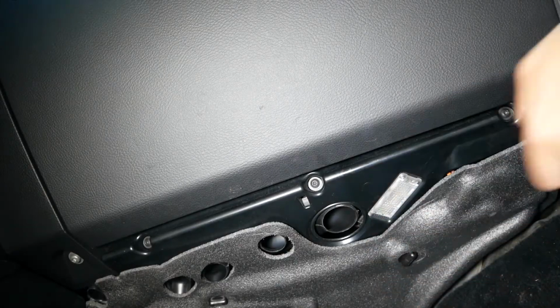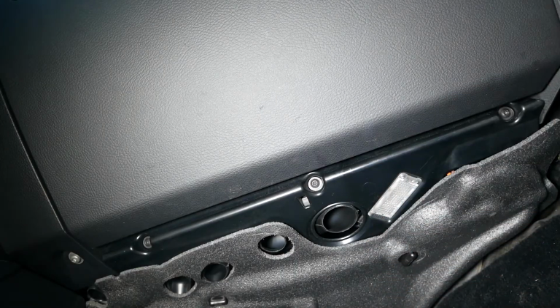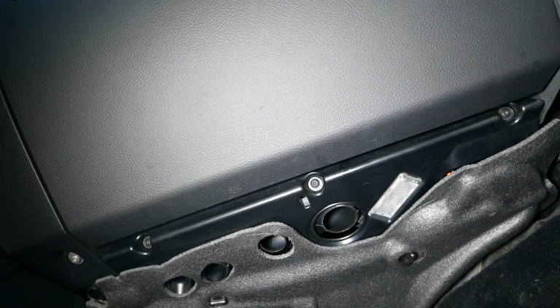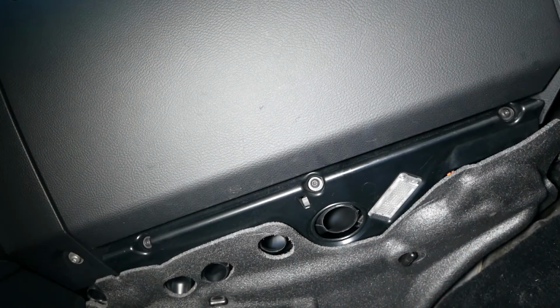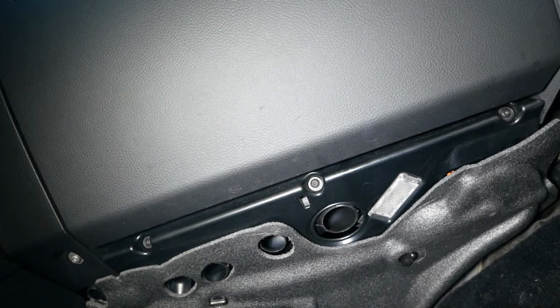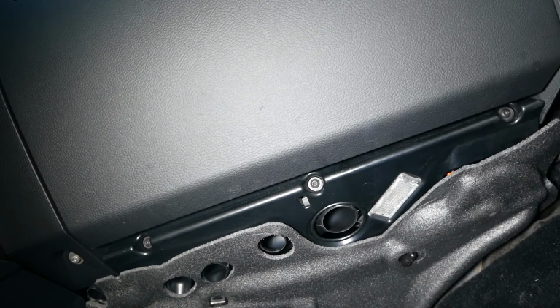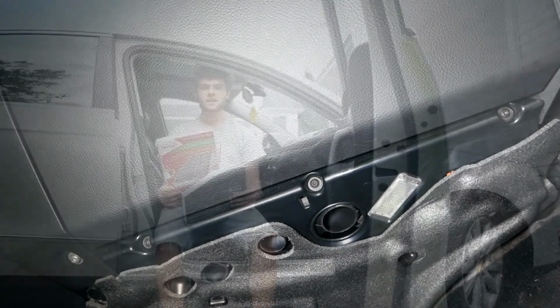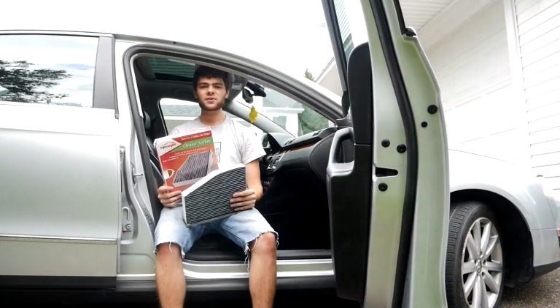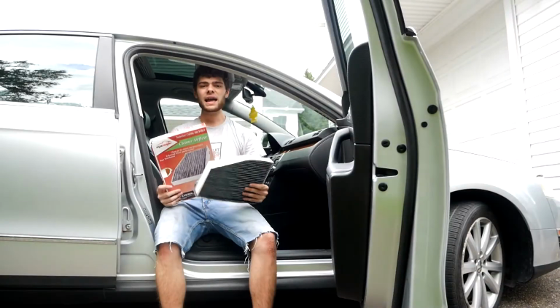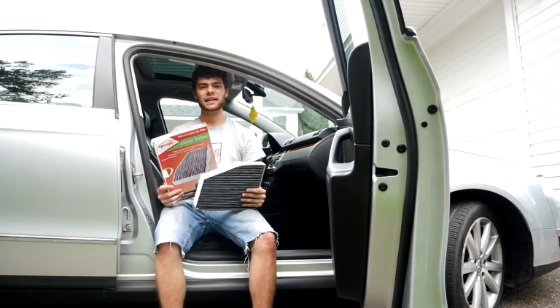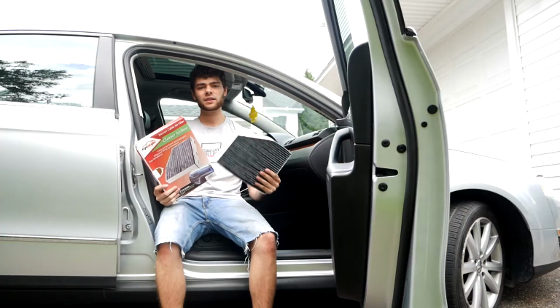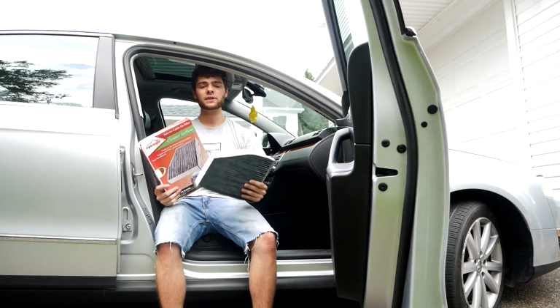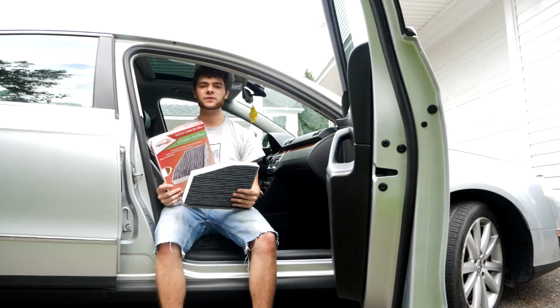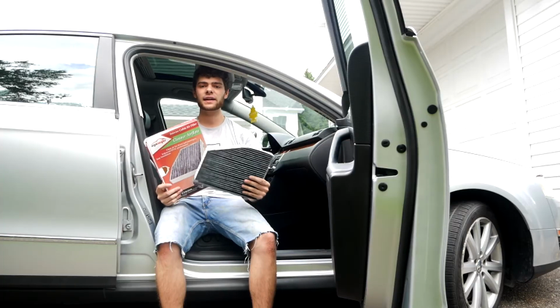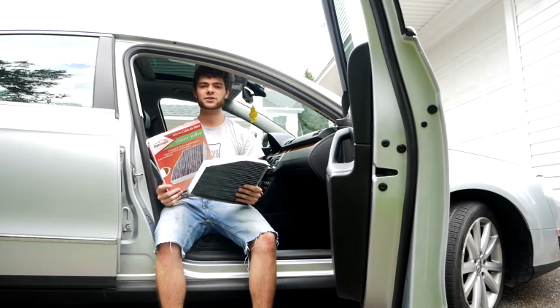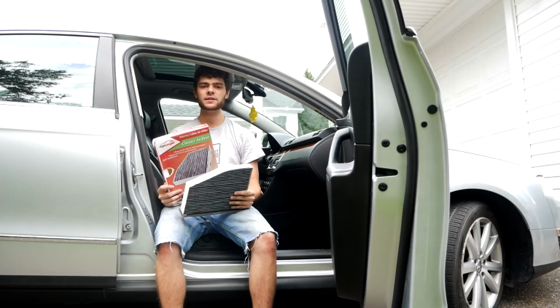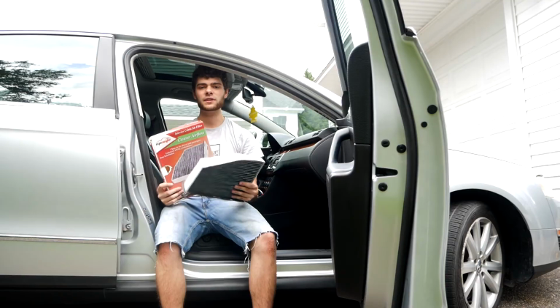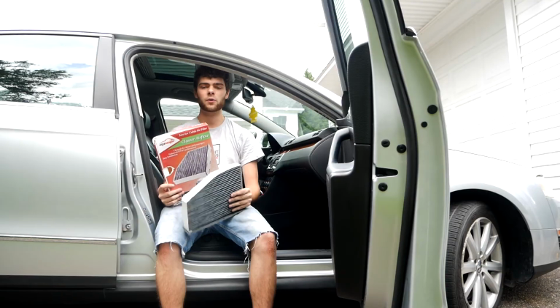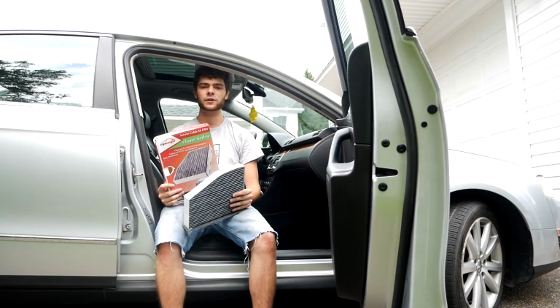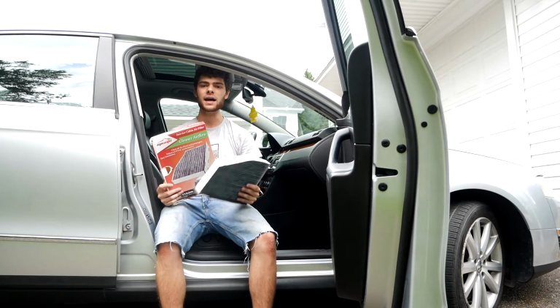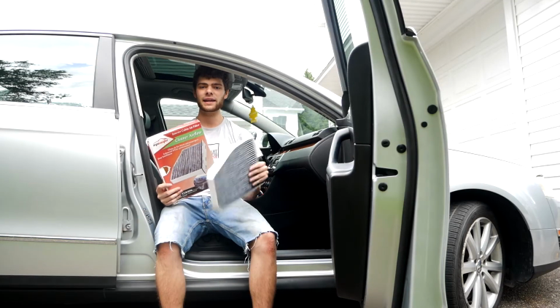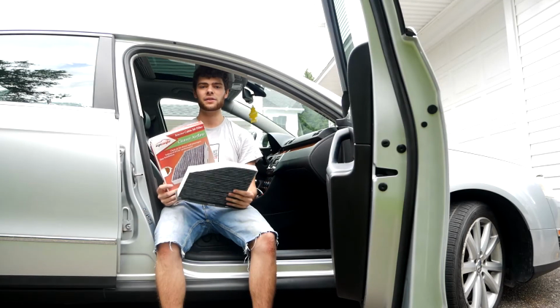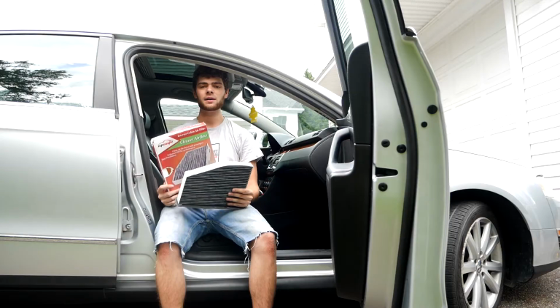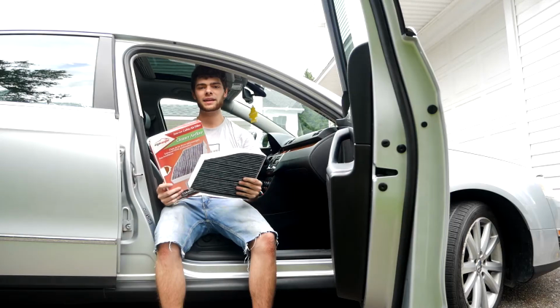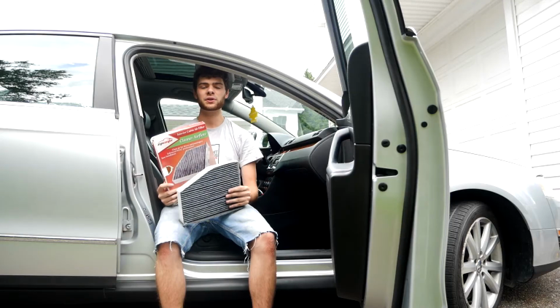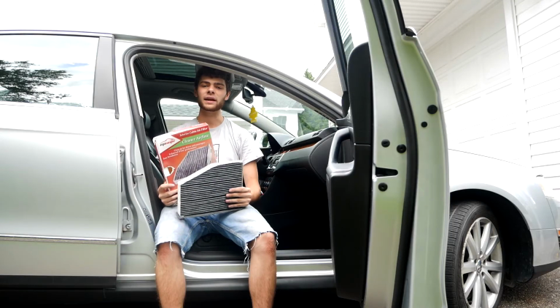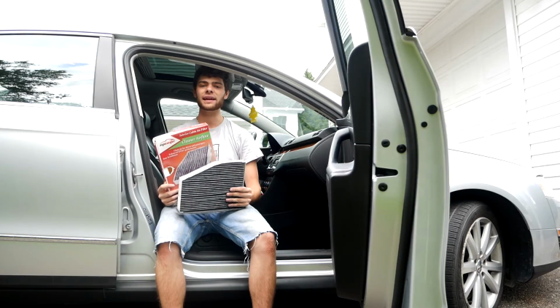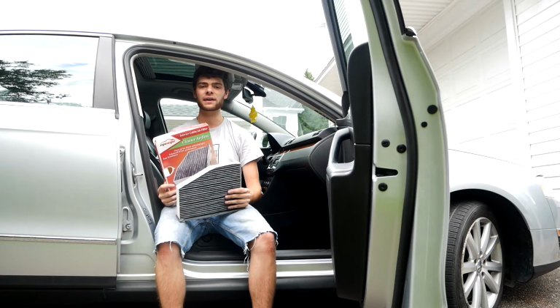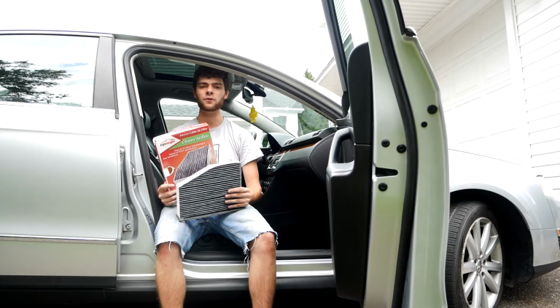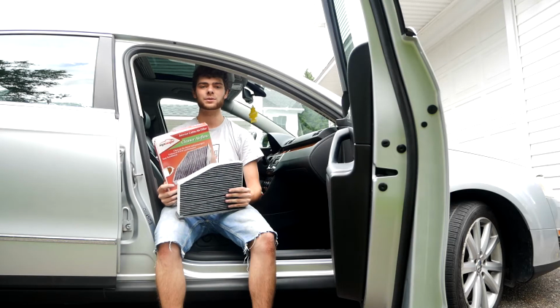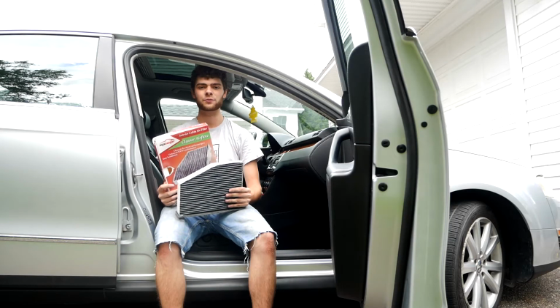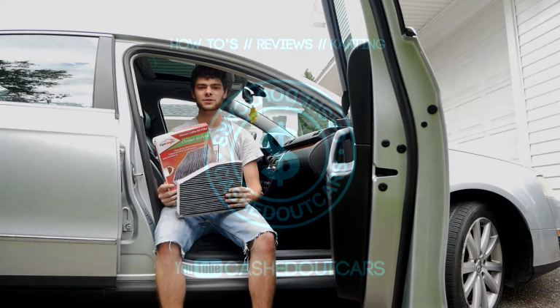And that's all it takes to change your cabin air filter. The link for these filters is in the description, so if you need to pick one up for your Passat get it down there. Please like this video if you found it helpful and subscribe for the next one.